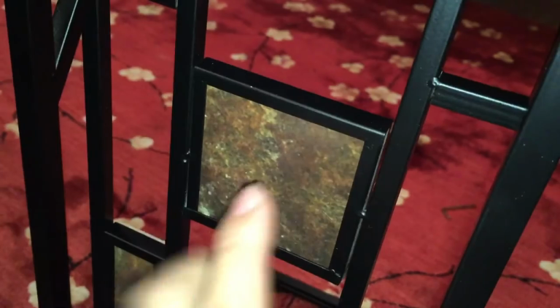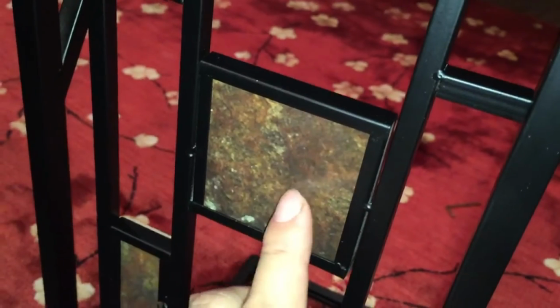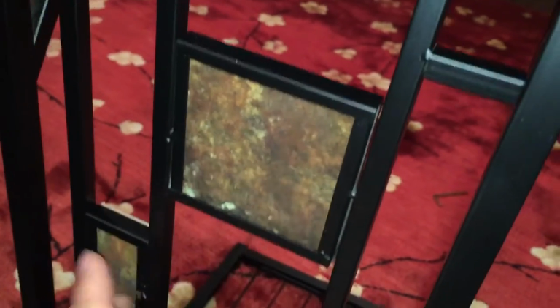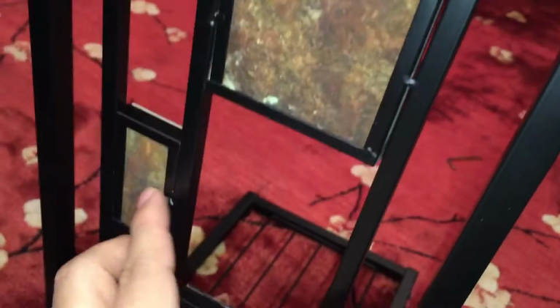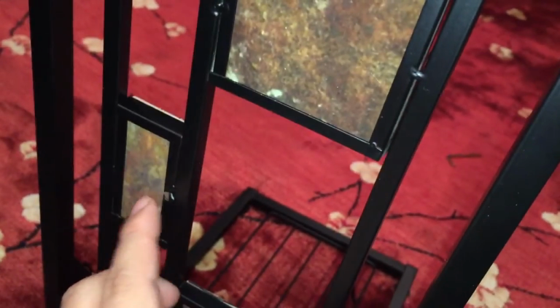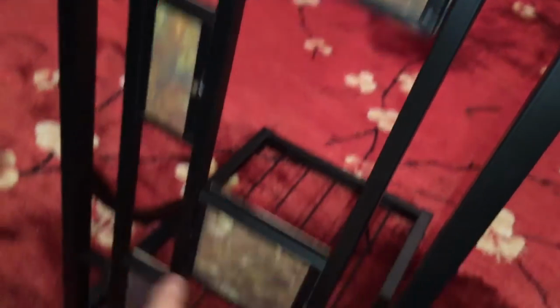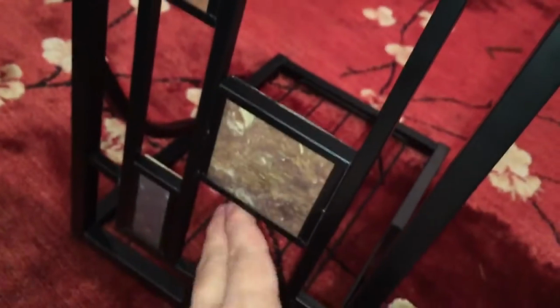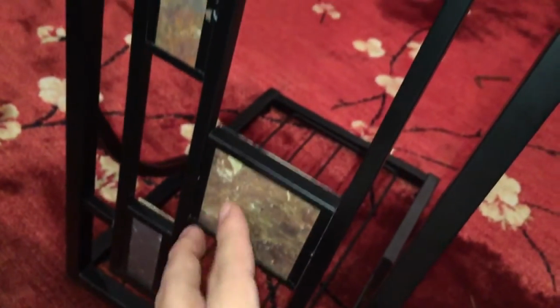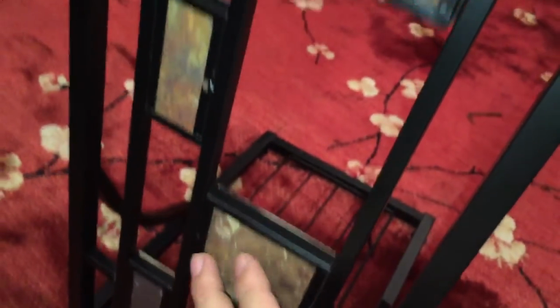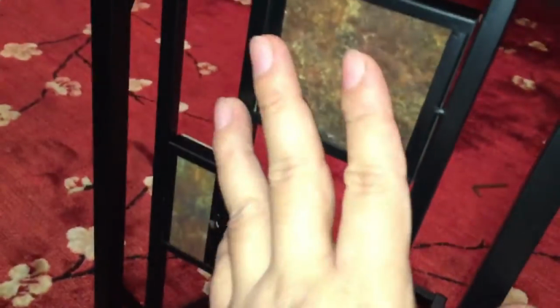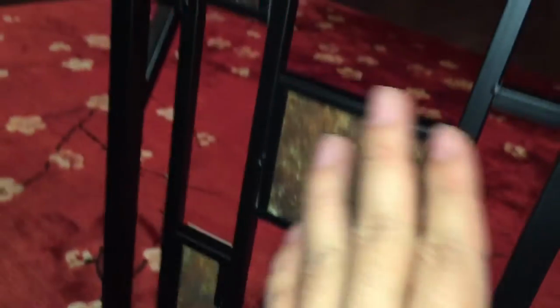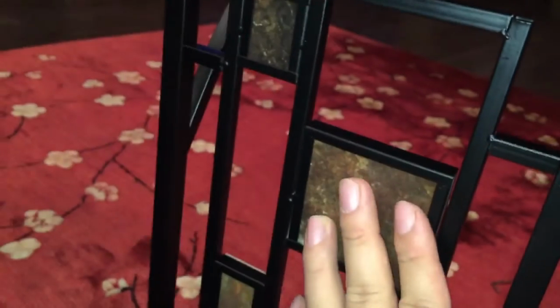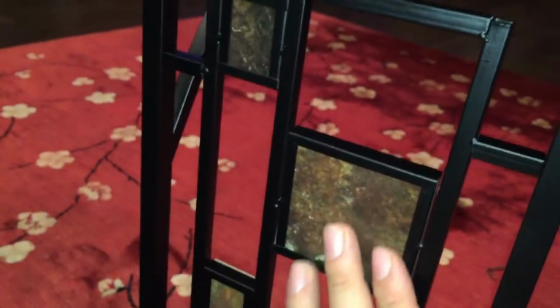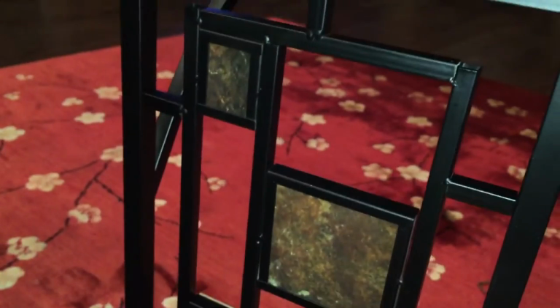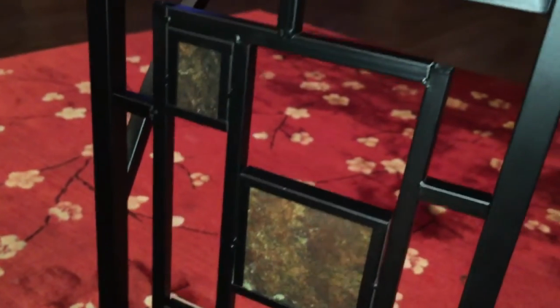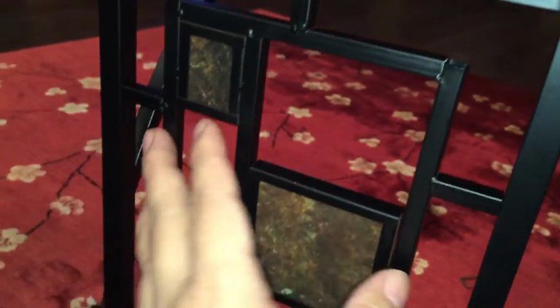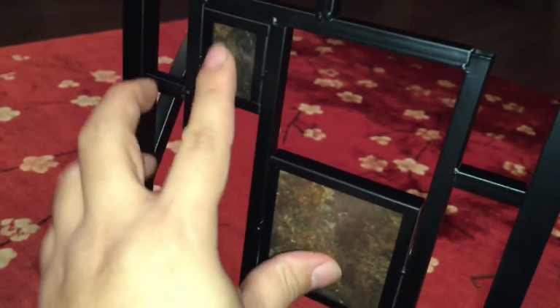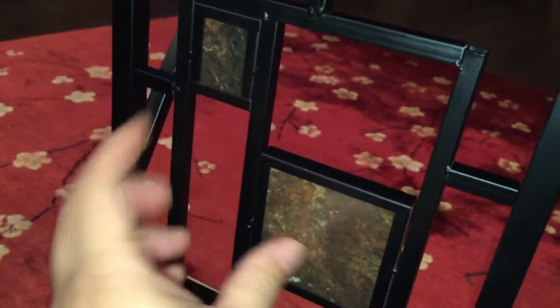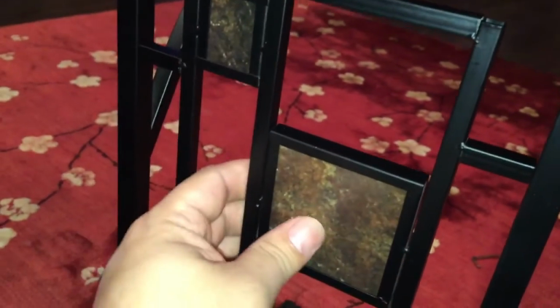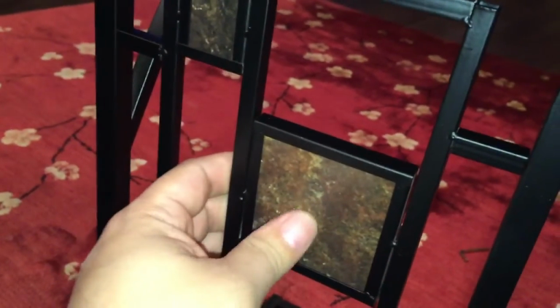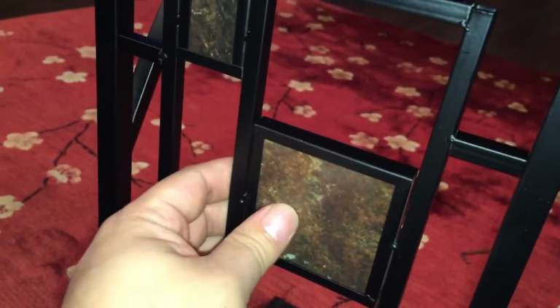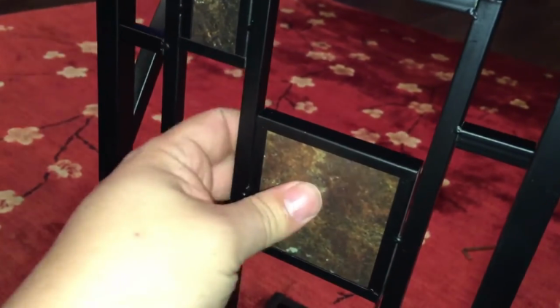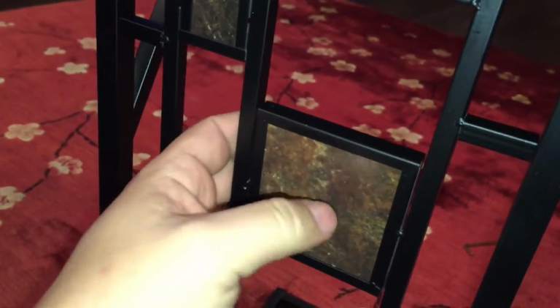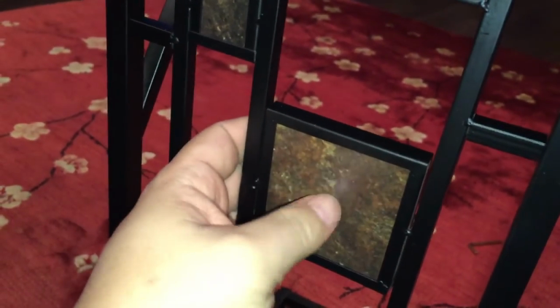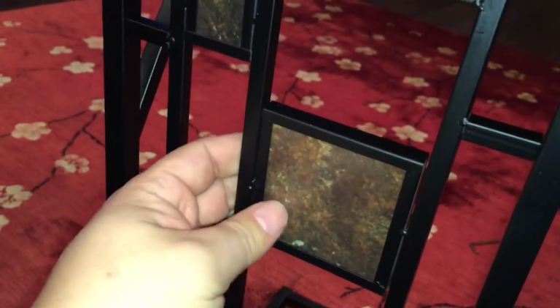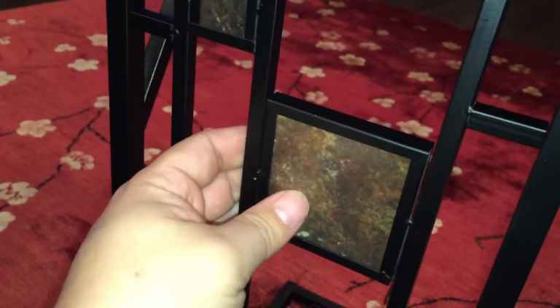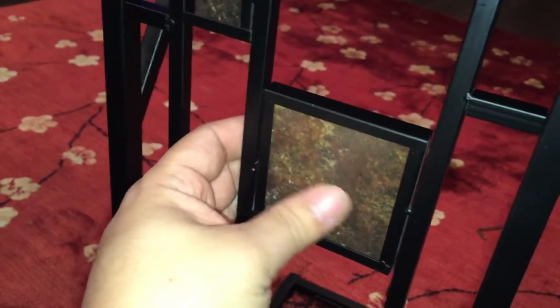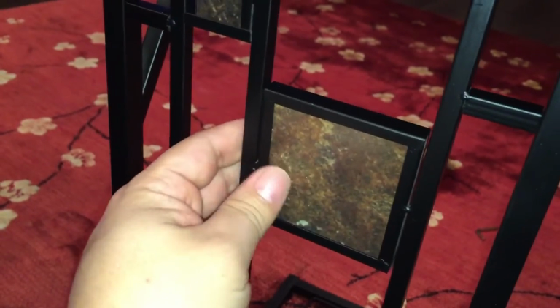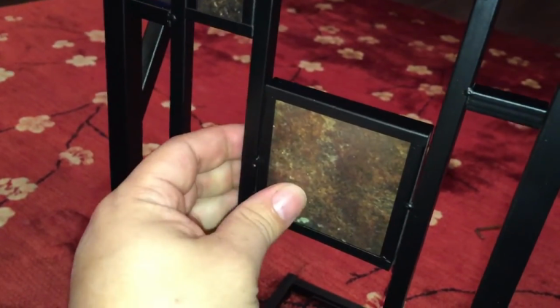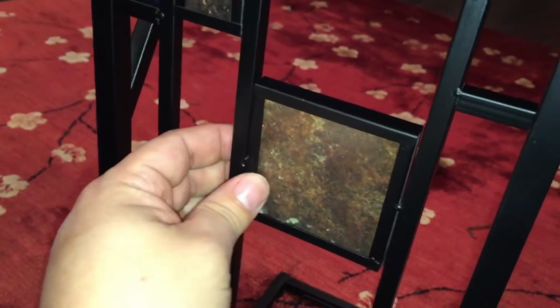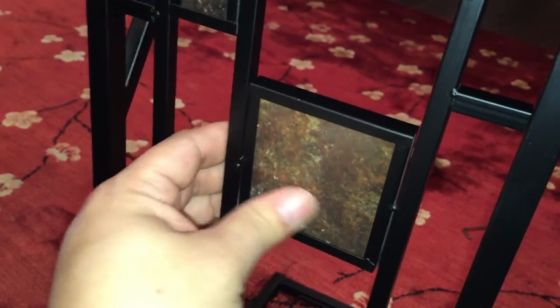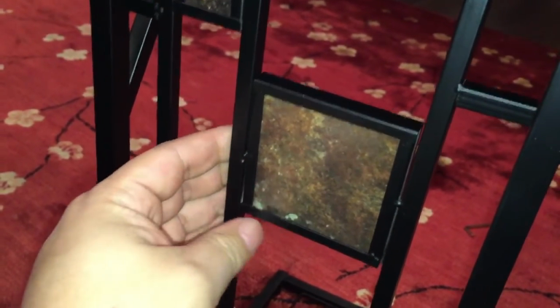There's this faux marble or tile inserts here to give it just a little bit of an artisan appearance, but these are simply pictures behind a little plastic covering.